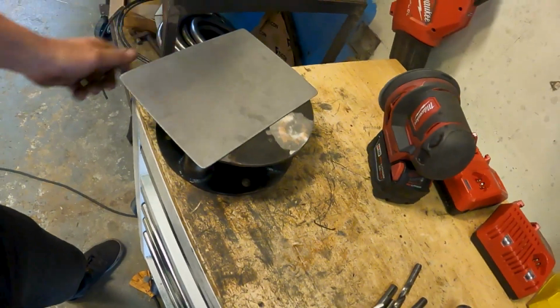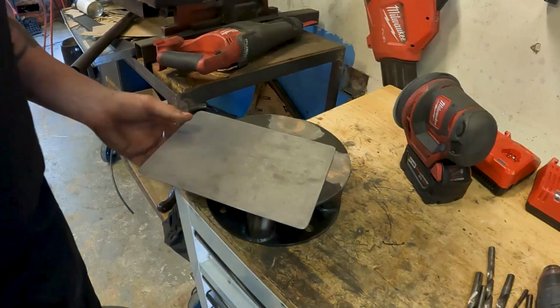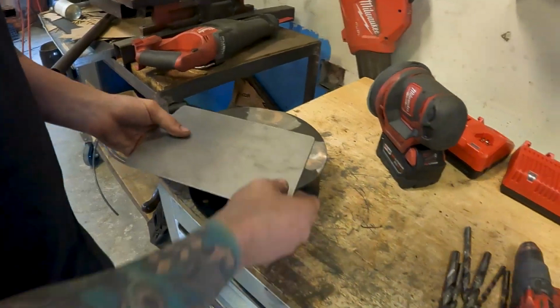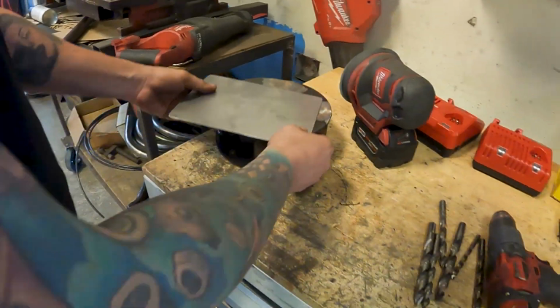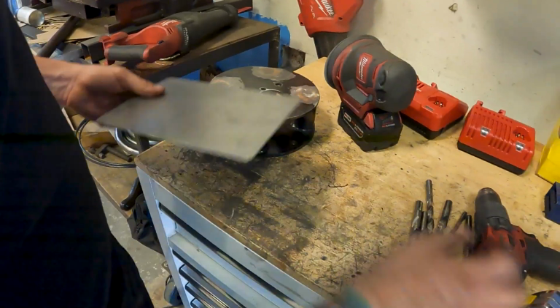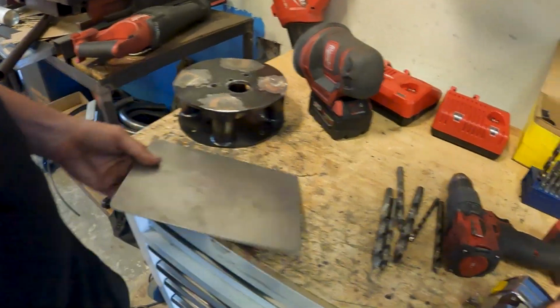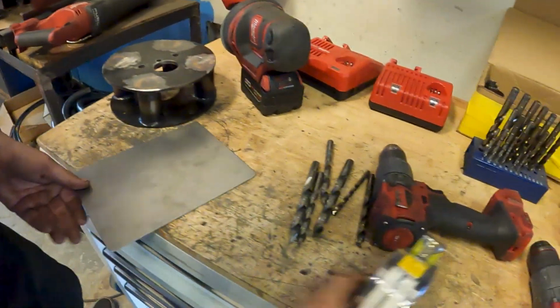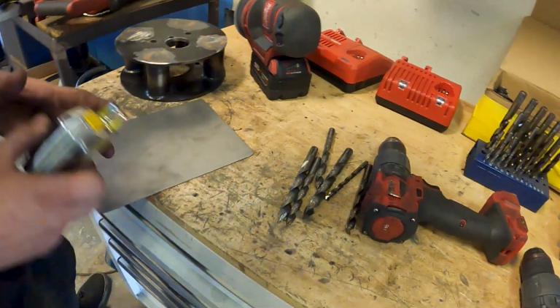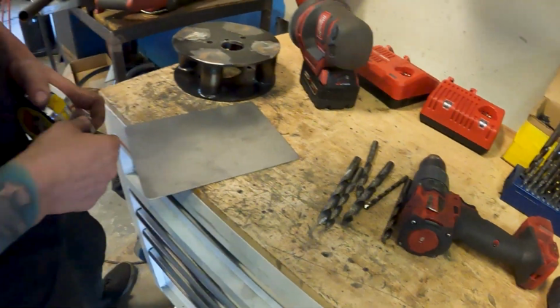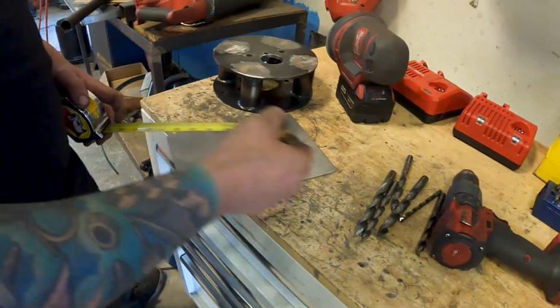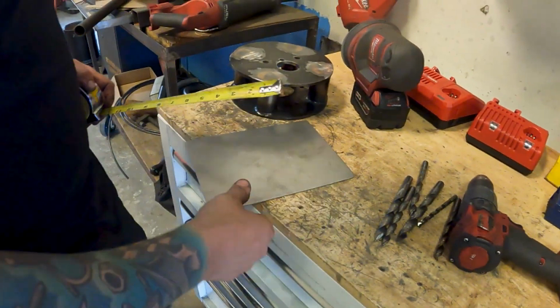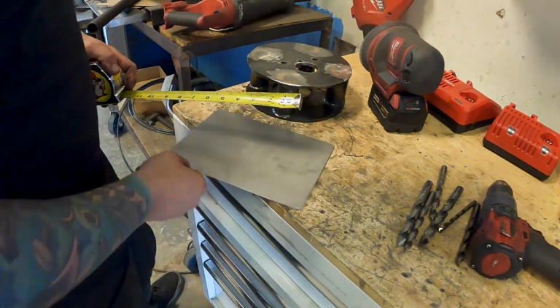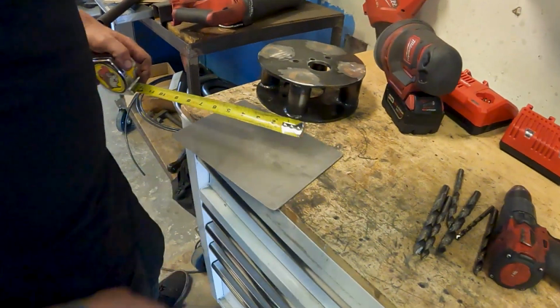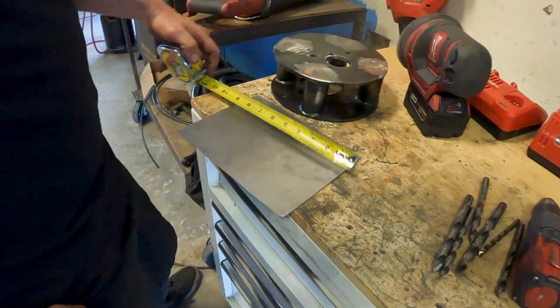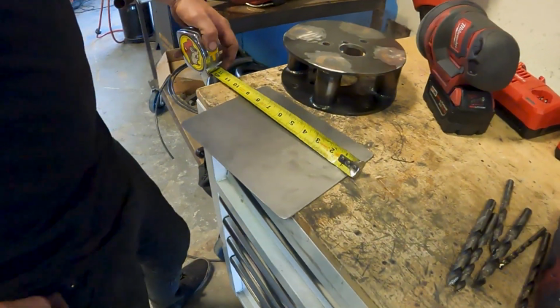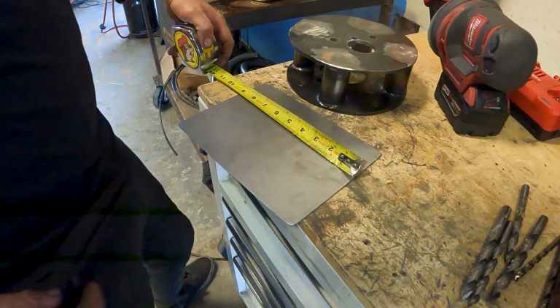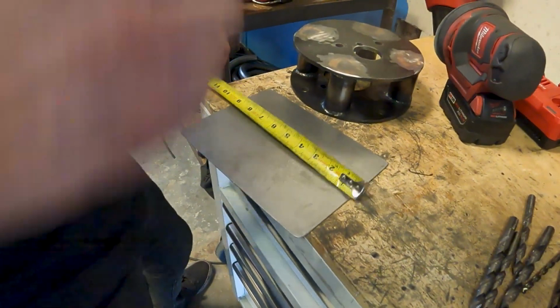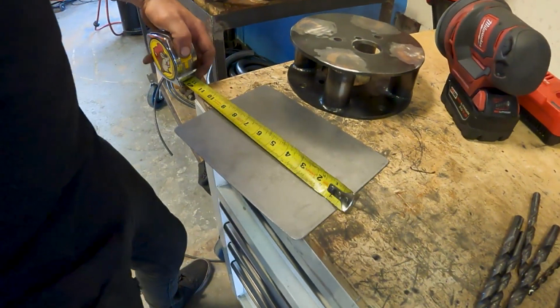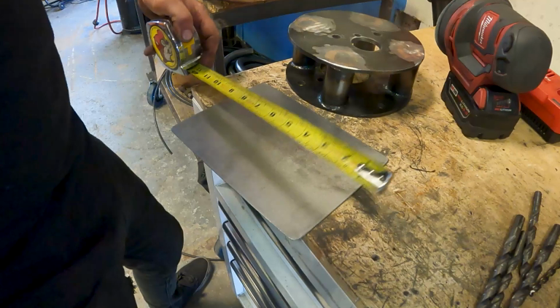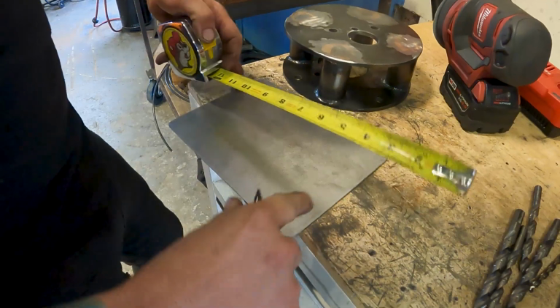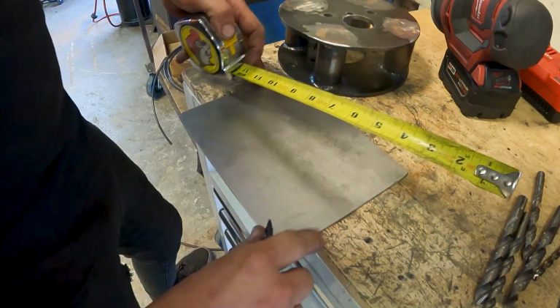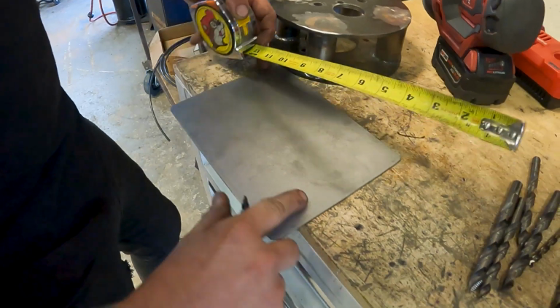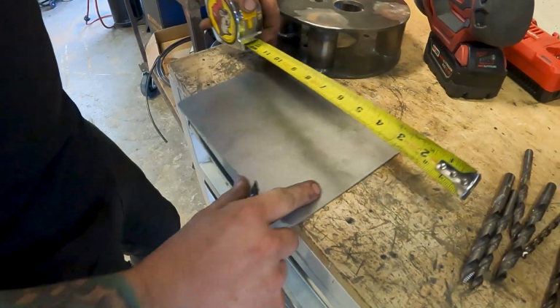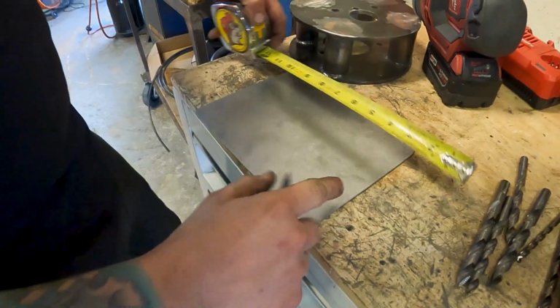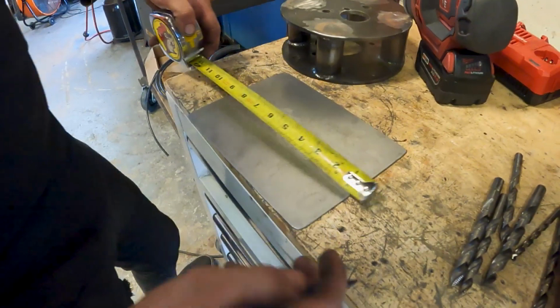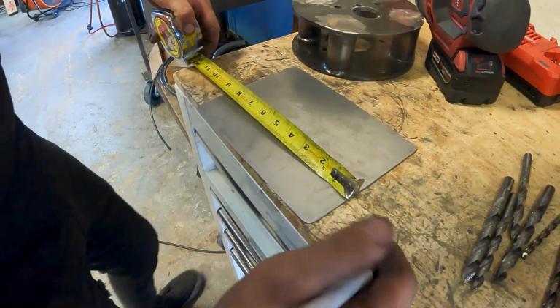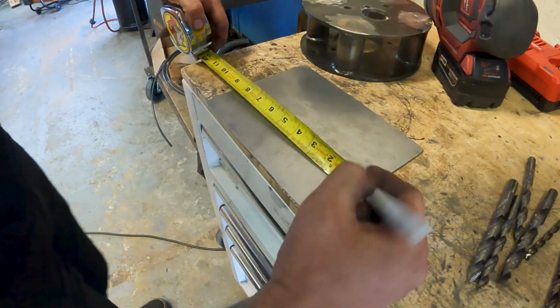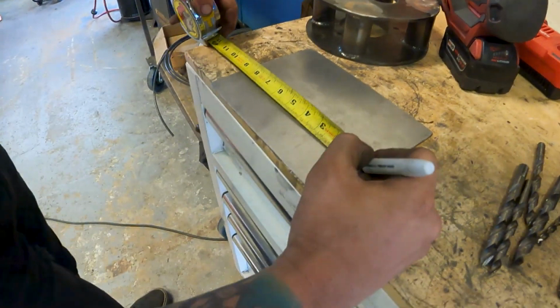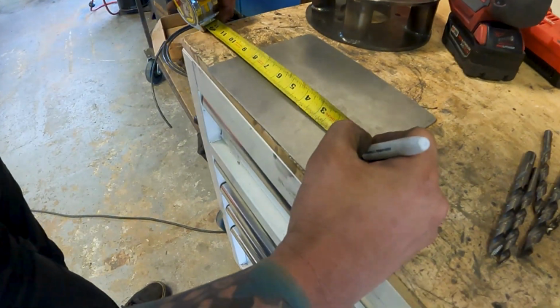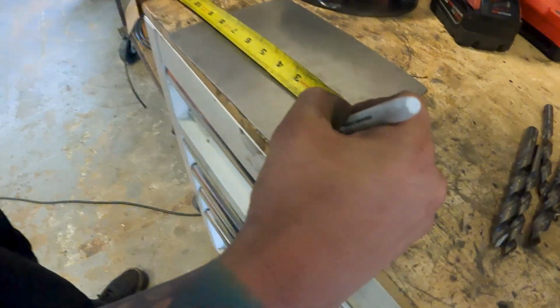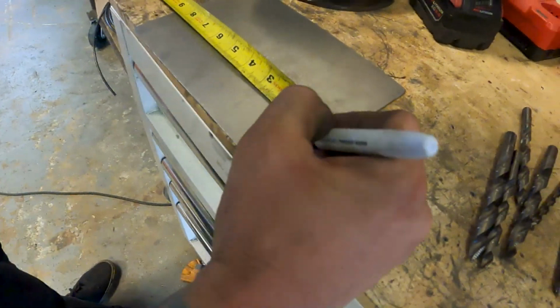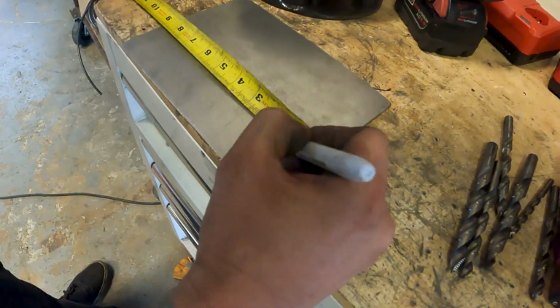Taking our flat piece here, we're gonna make a bunch of marks every, let's say, half inch.